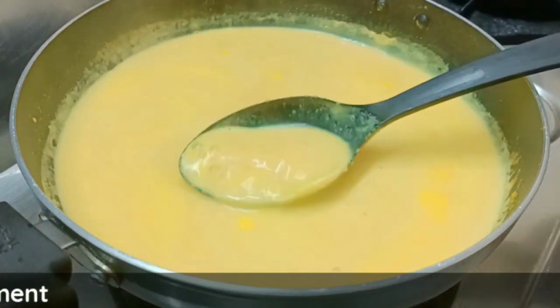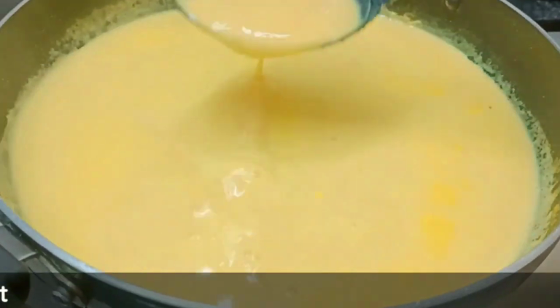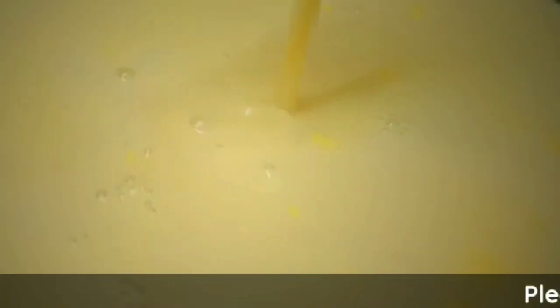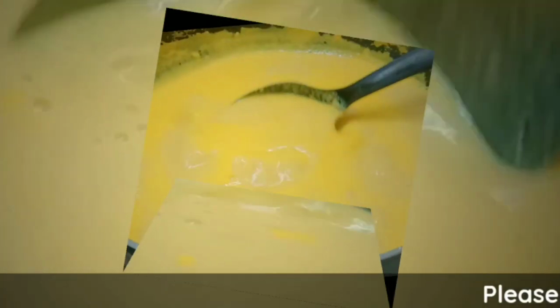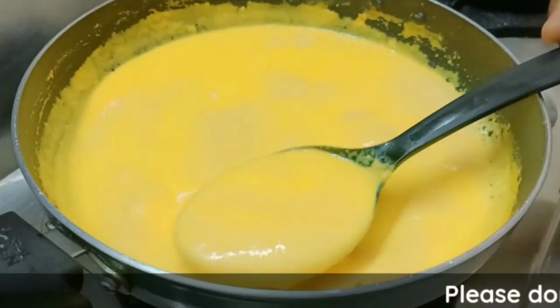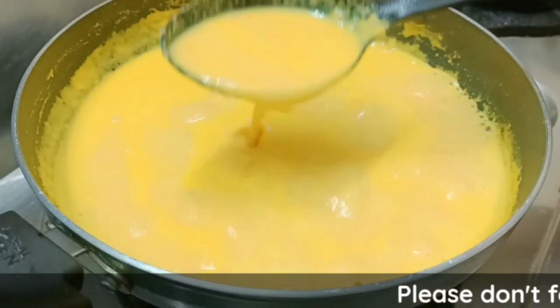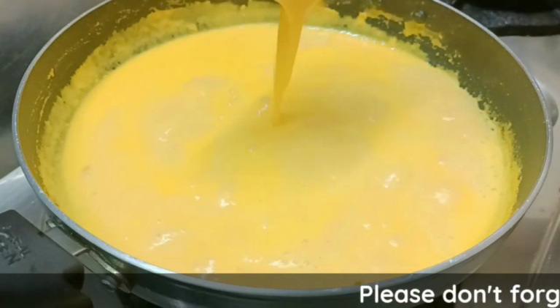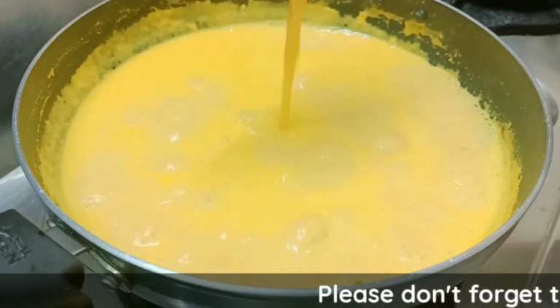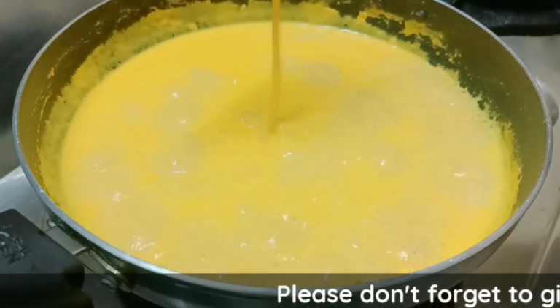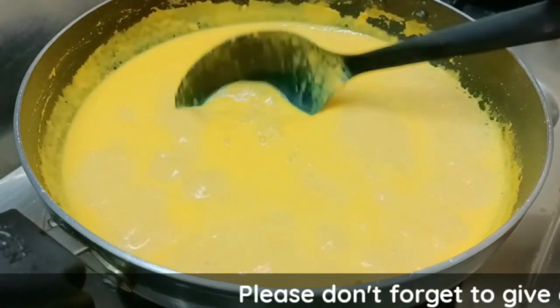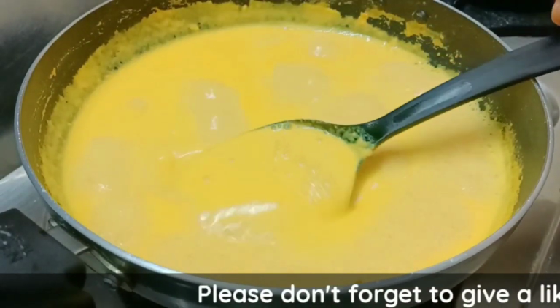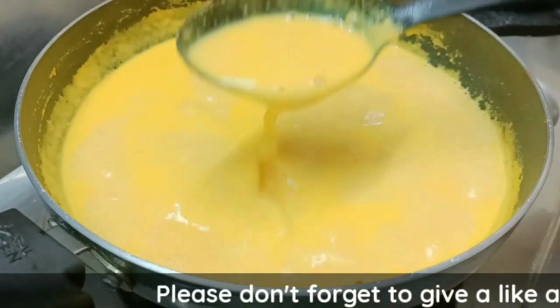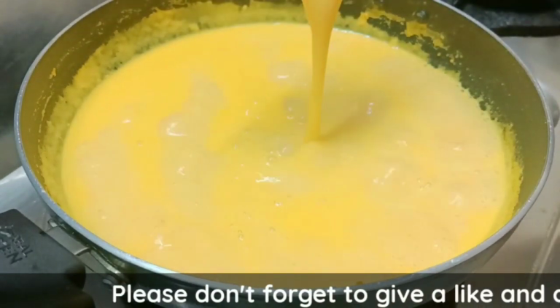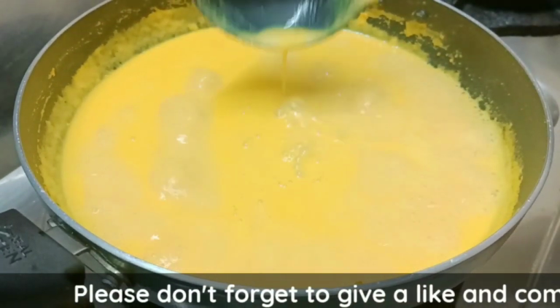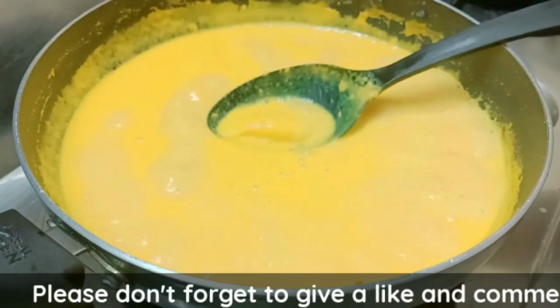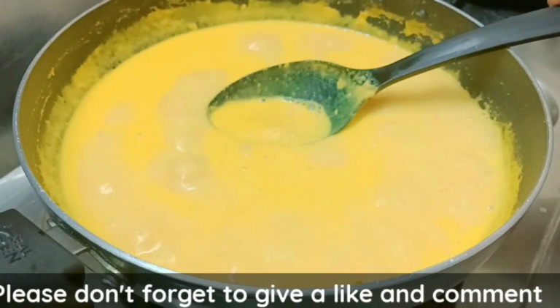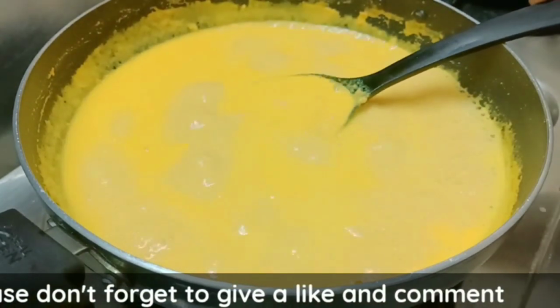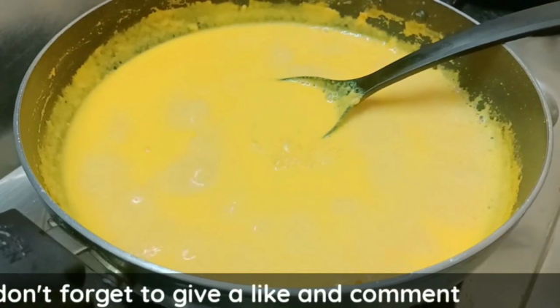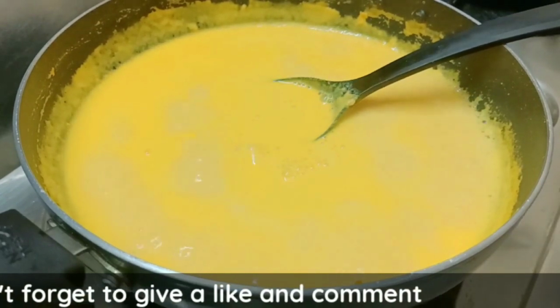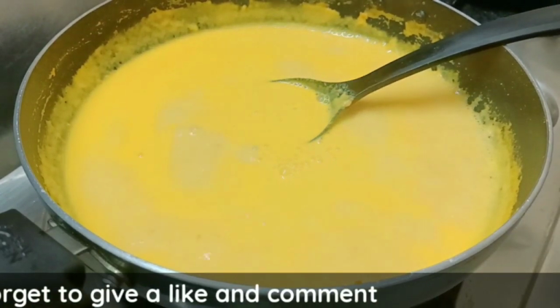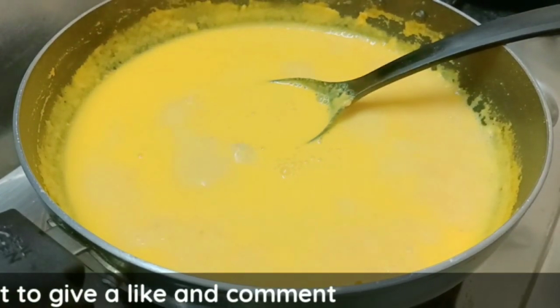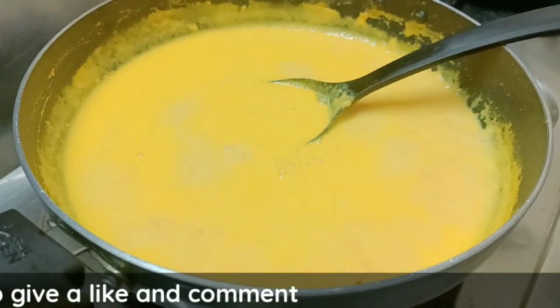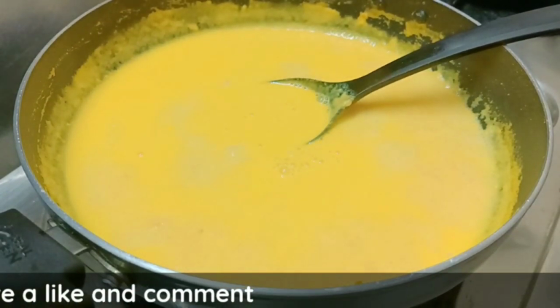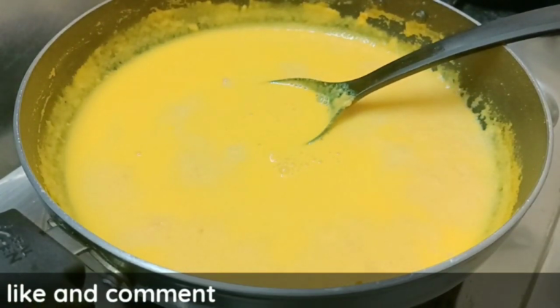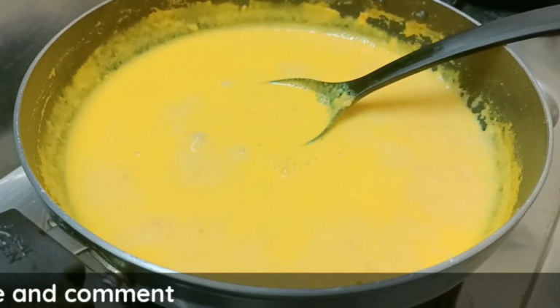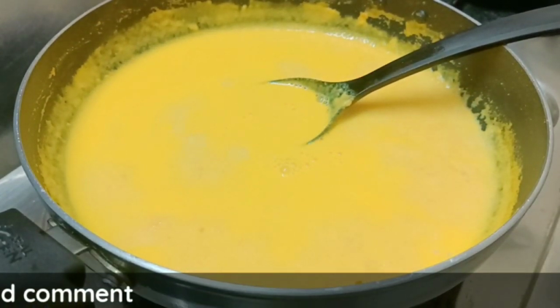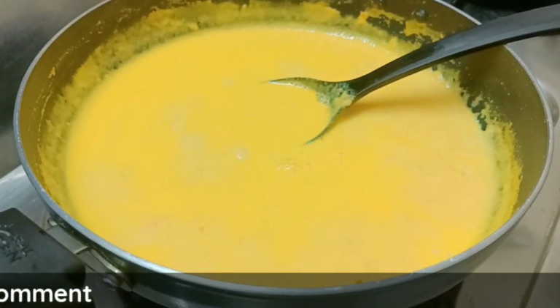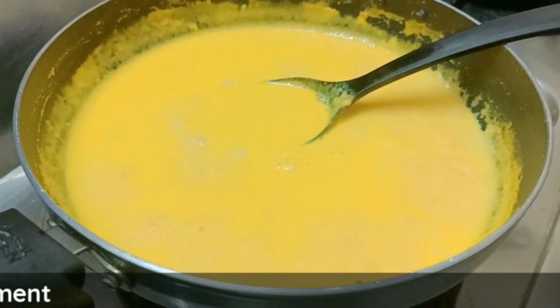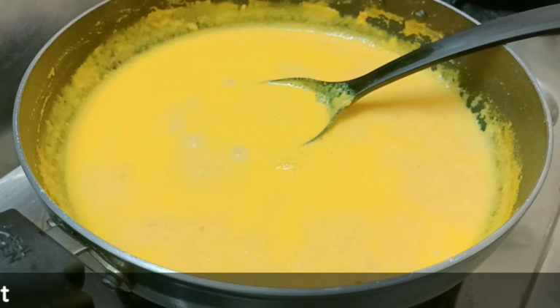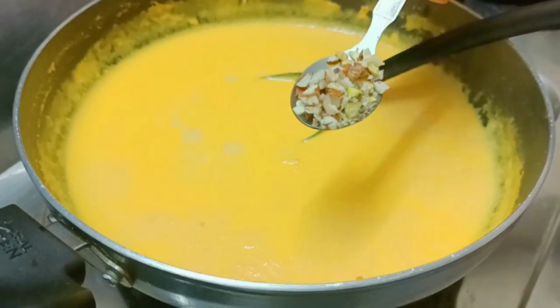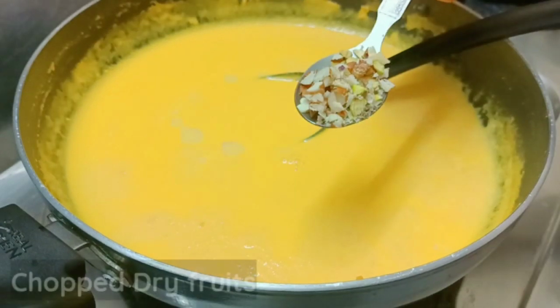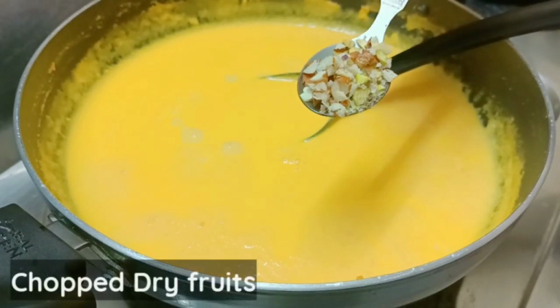We will continue cooking in the pan for 10 minutes. Now we will cut and stir in the pan.